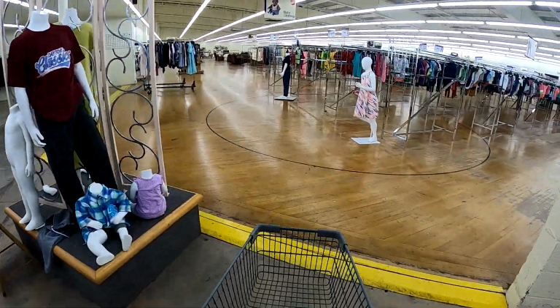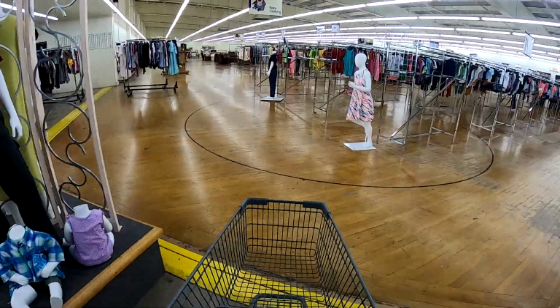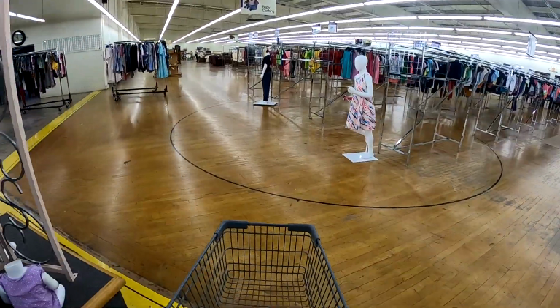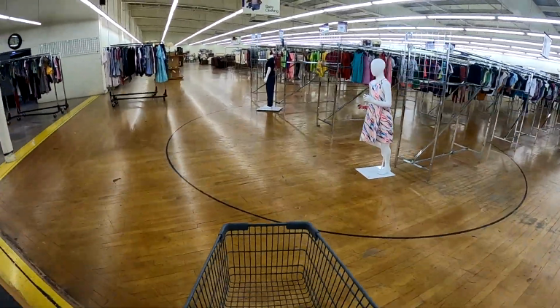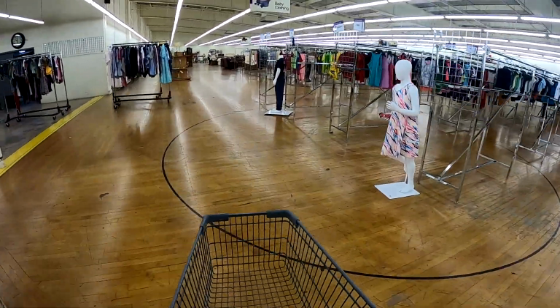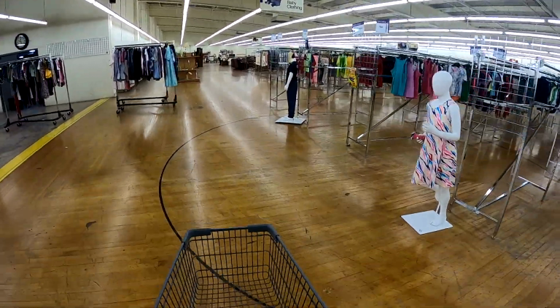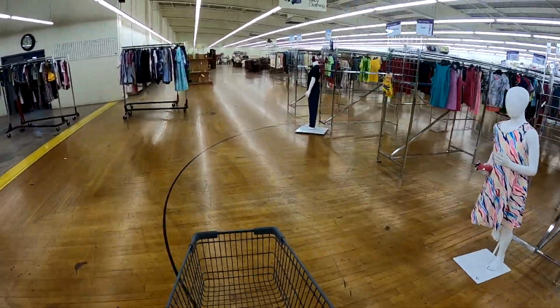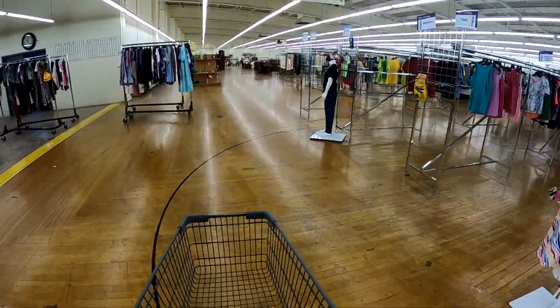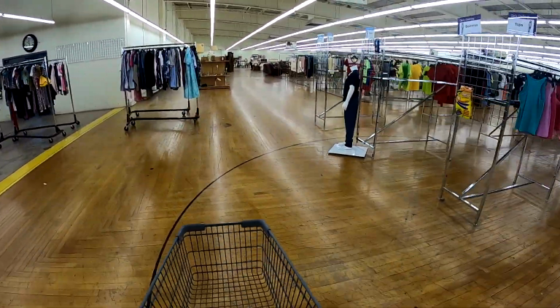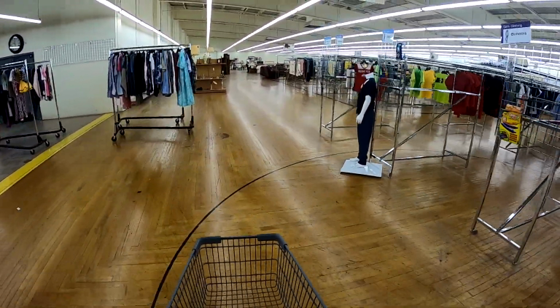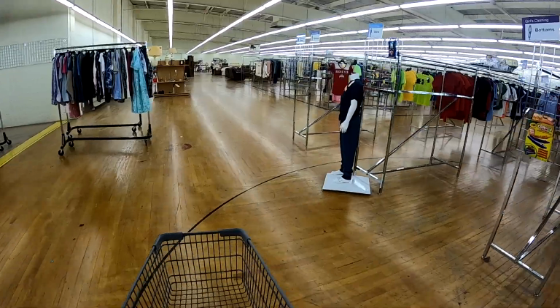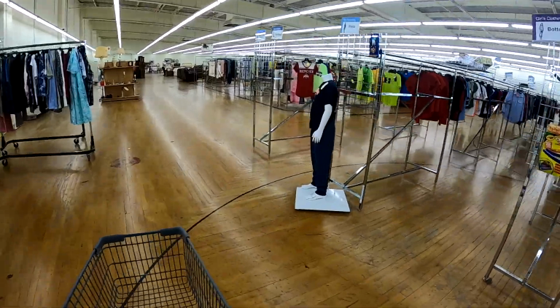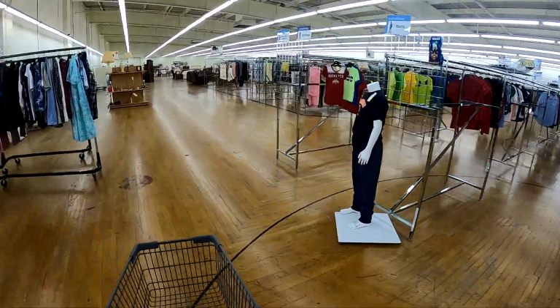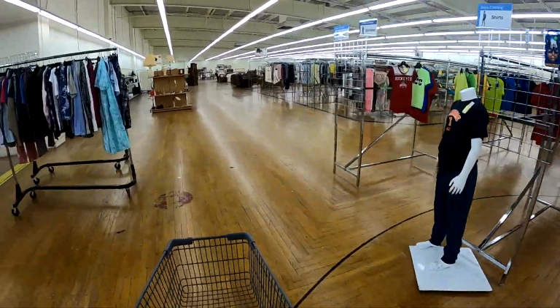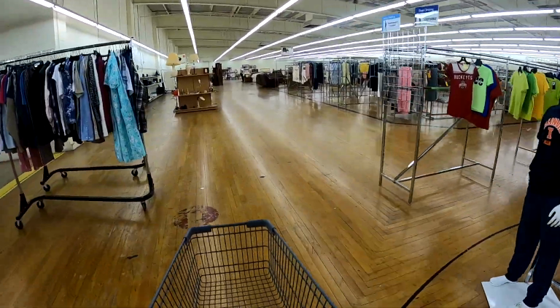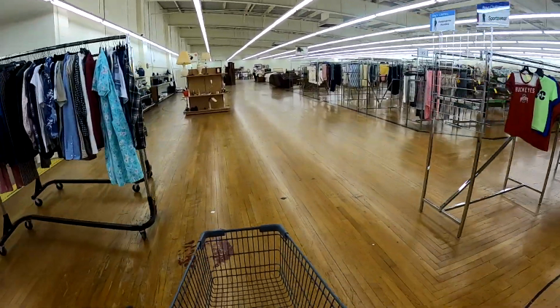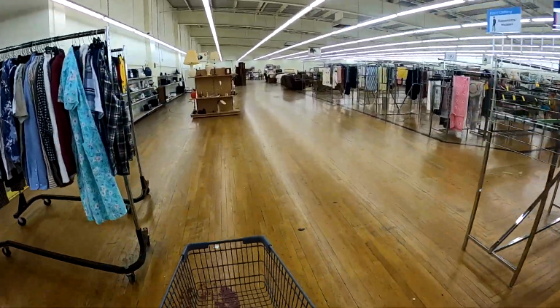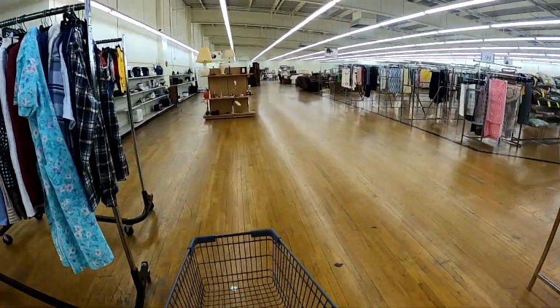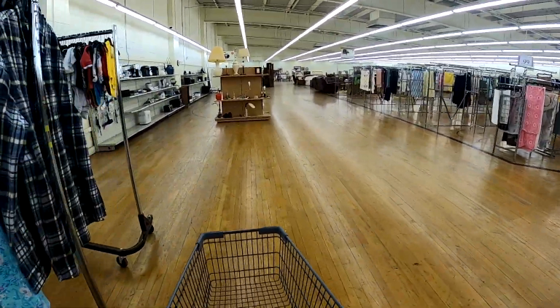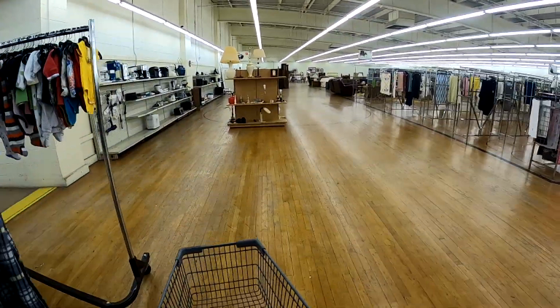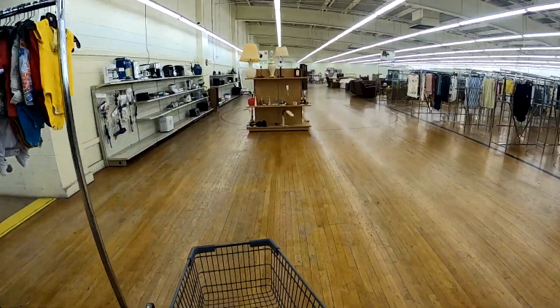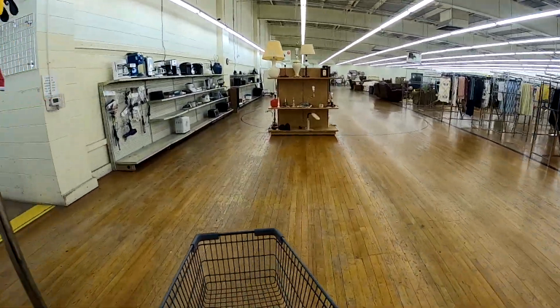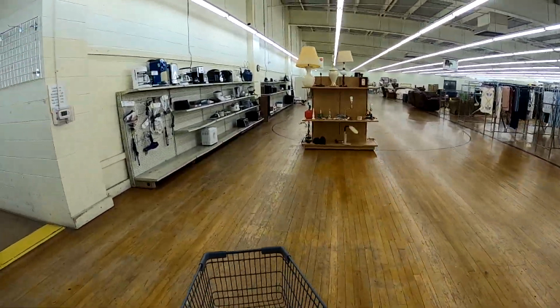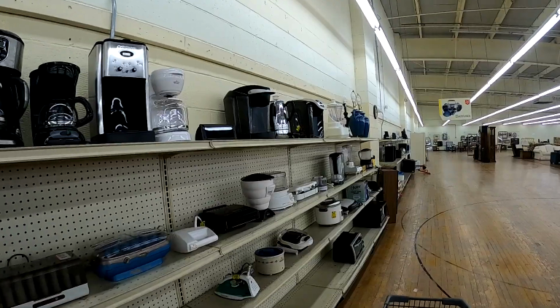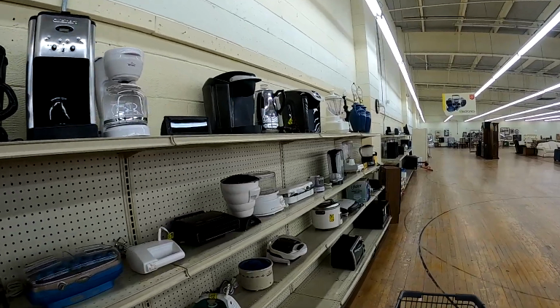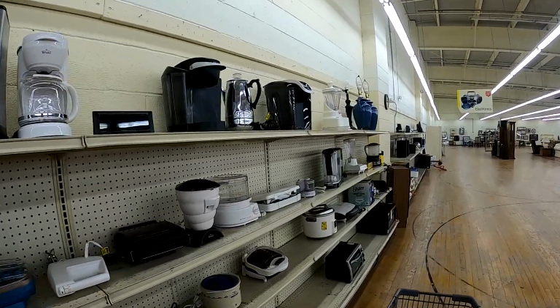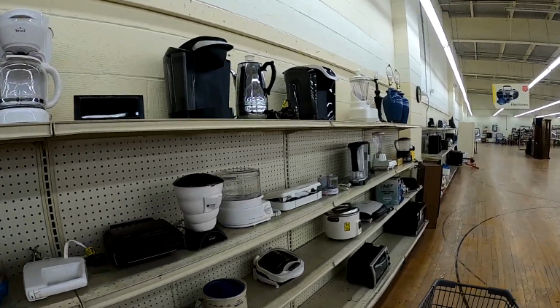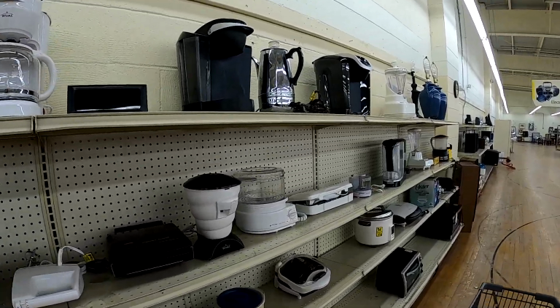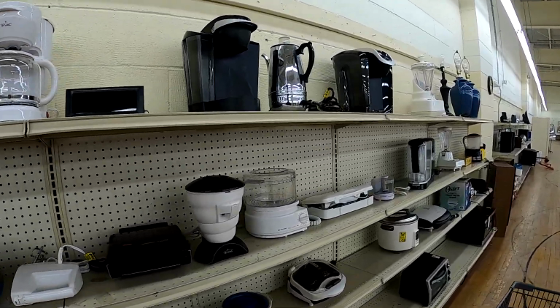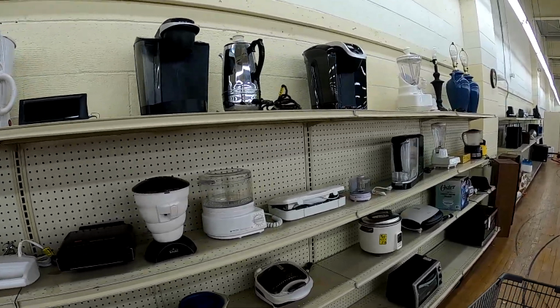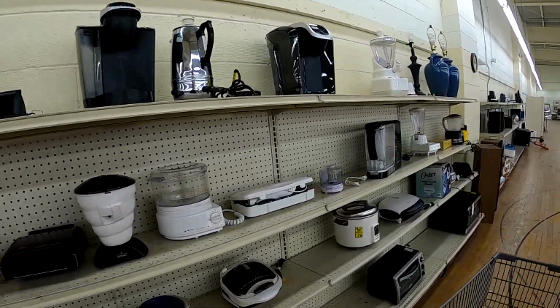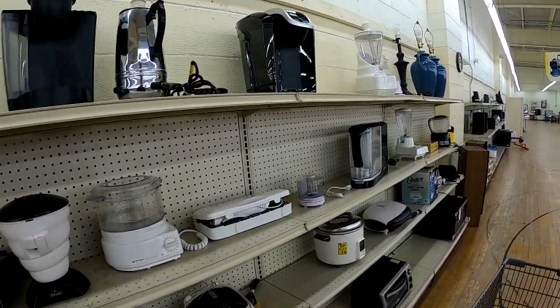Hey guys, it's Dustin here at The Pro Picker. So in today's video, we're going to go to this same thrift store three times this week and we're going to see what we find. This is actually on Saturday.